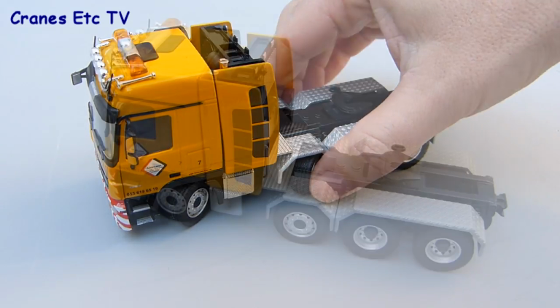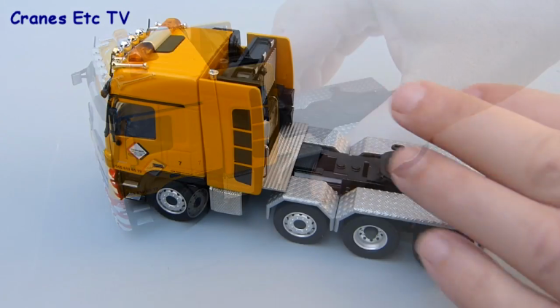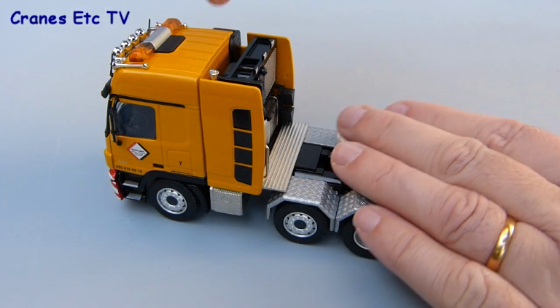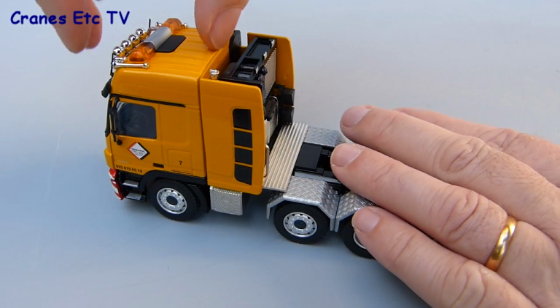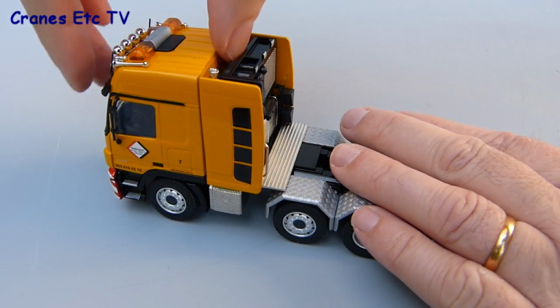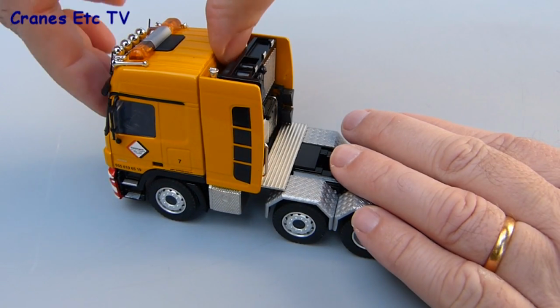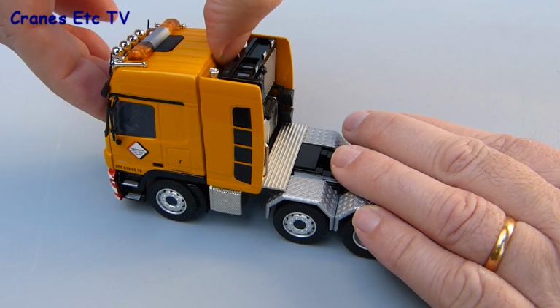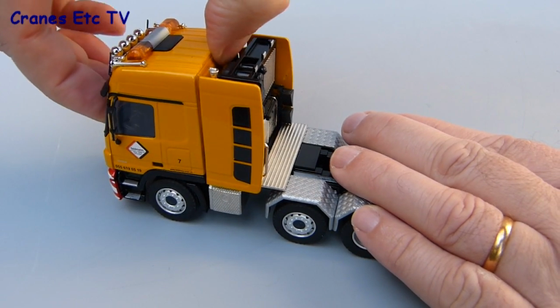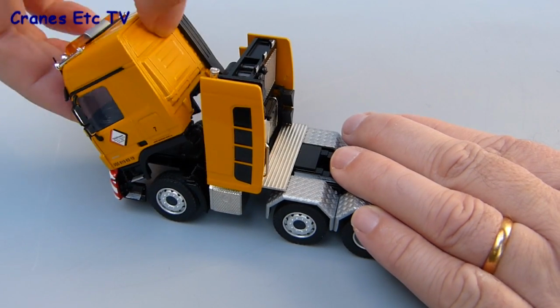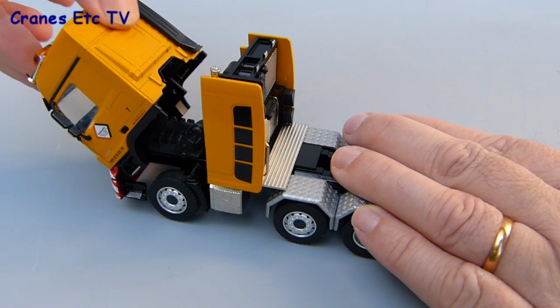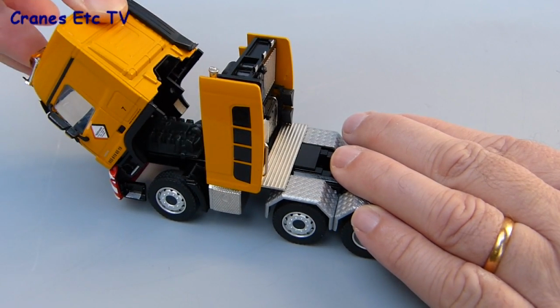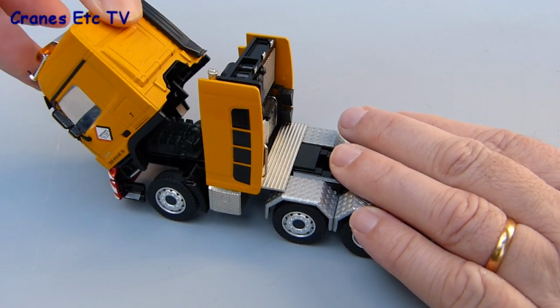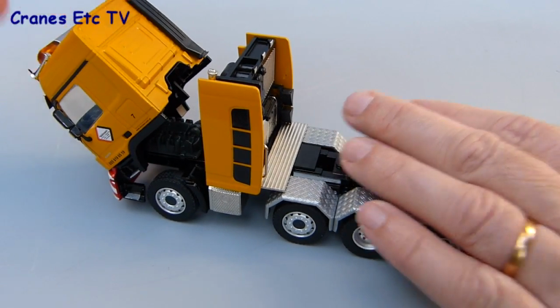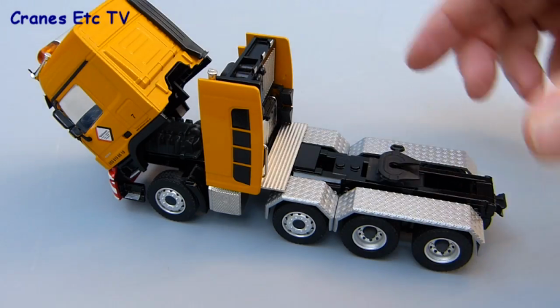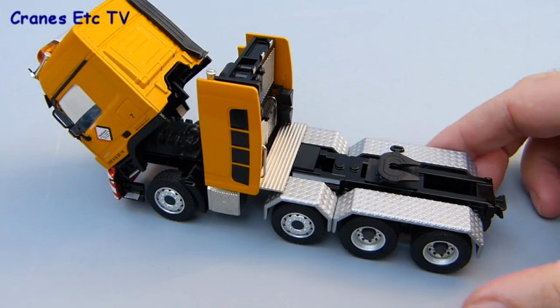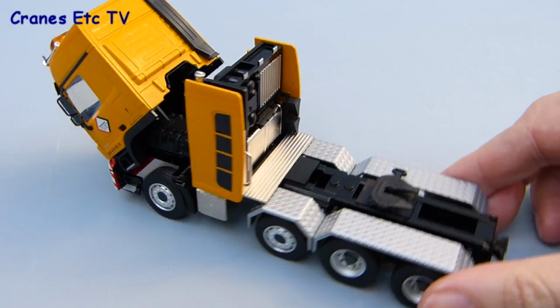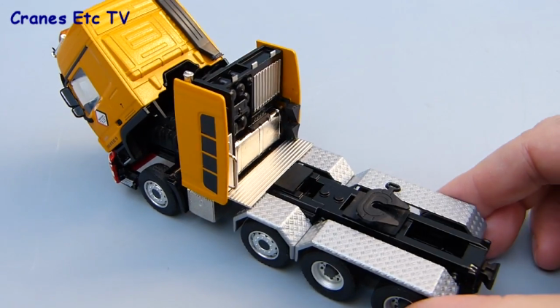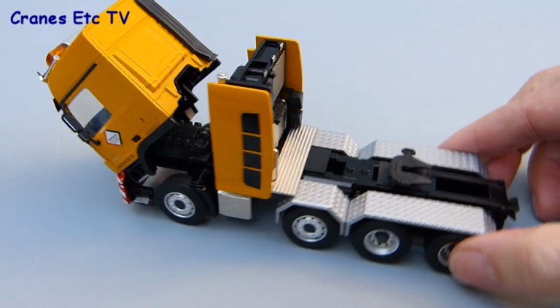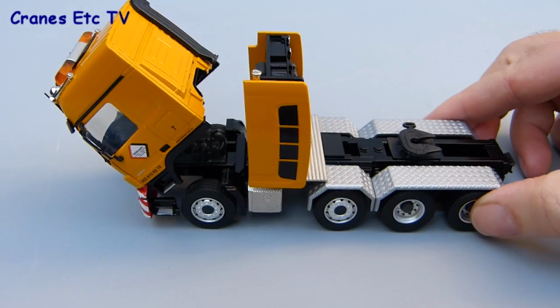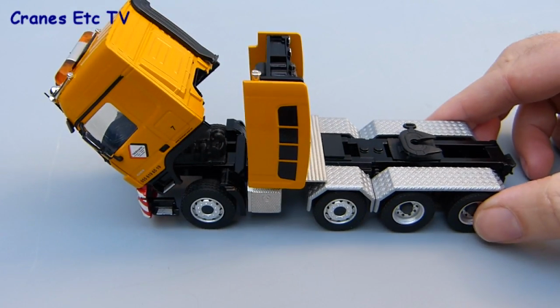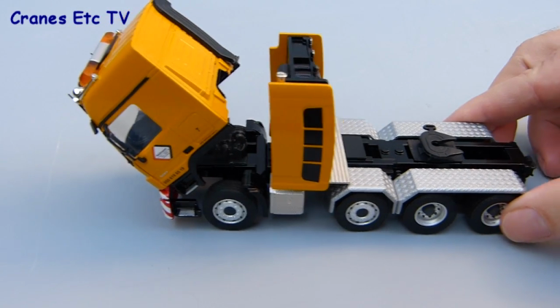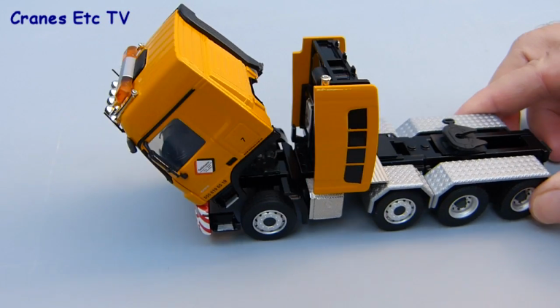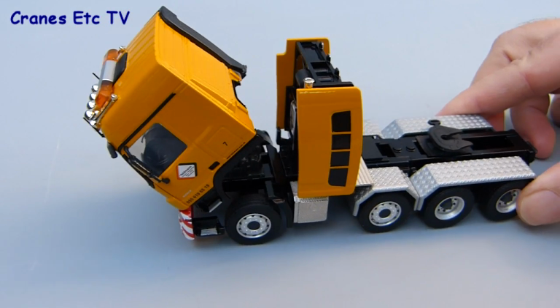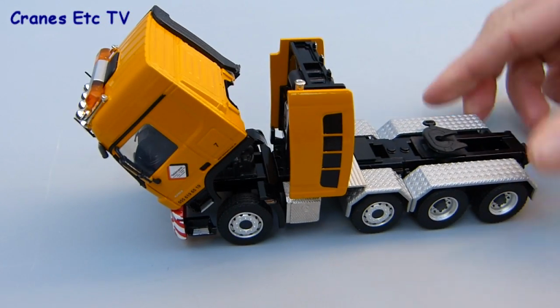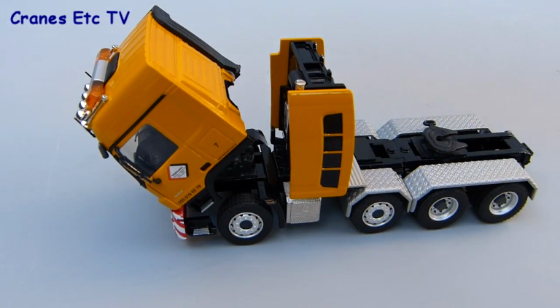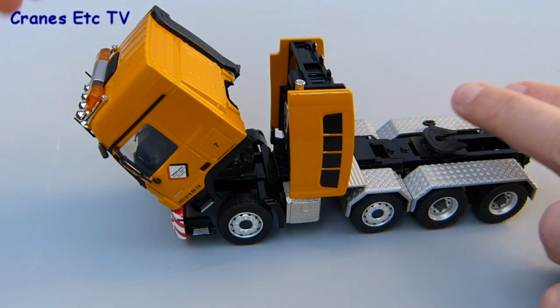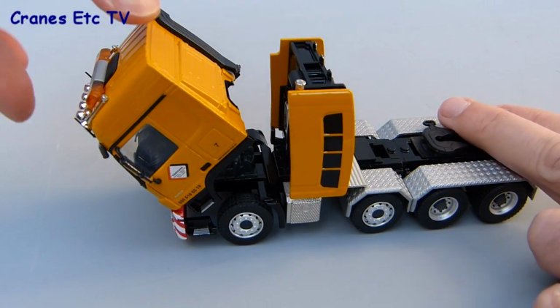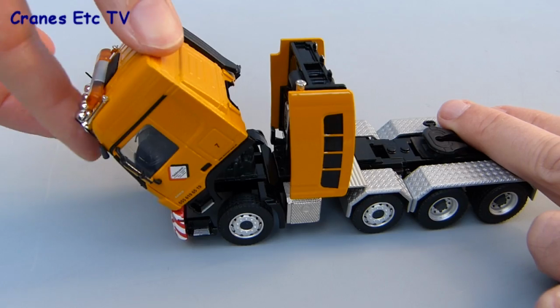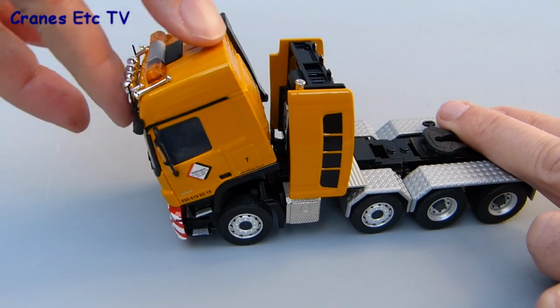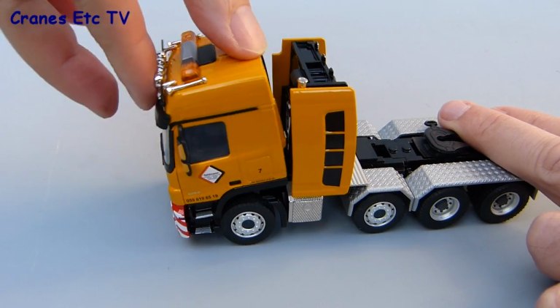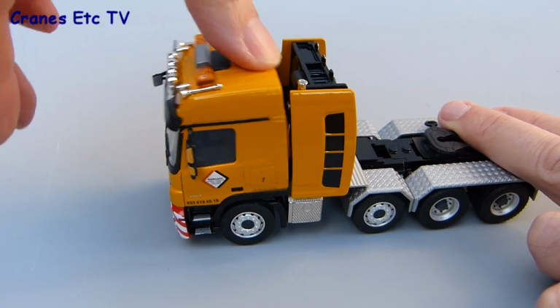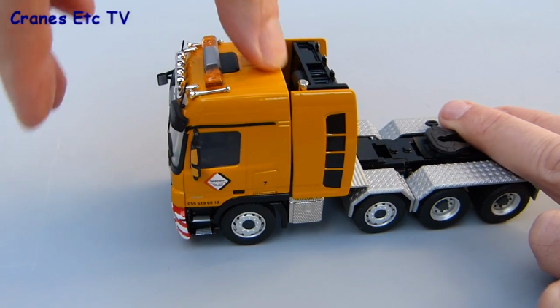The other feature on the tractor is that the cab can tilt forward to a pretty good angle and stays tilted, which looks all pretty good. There's a plastic engine underneath that you can look at.